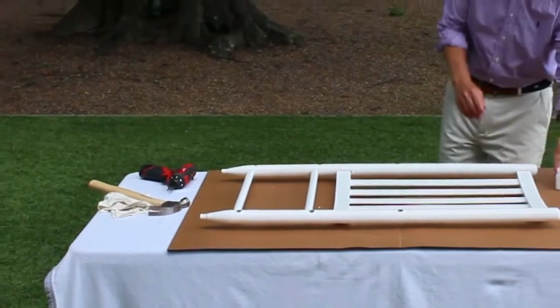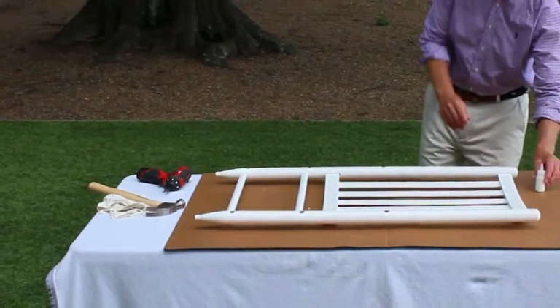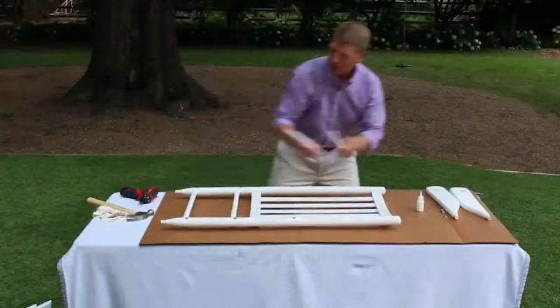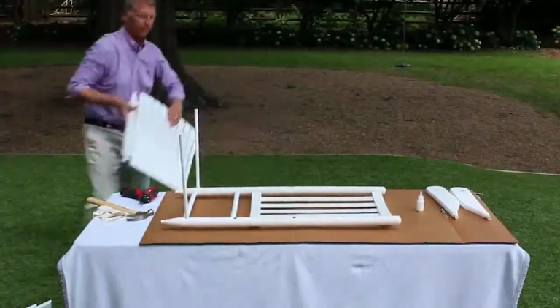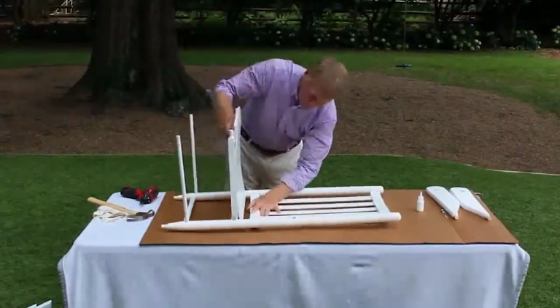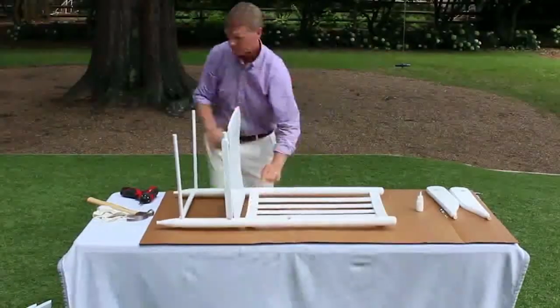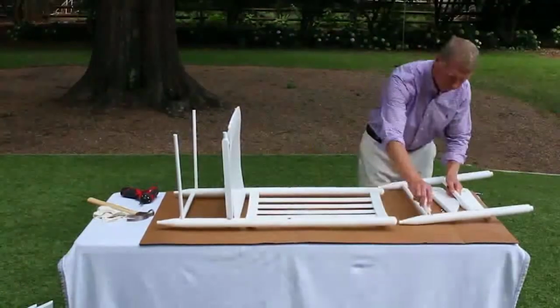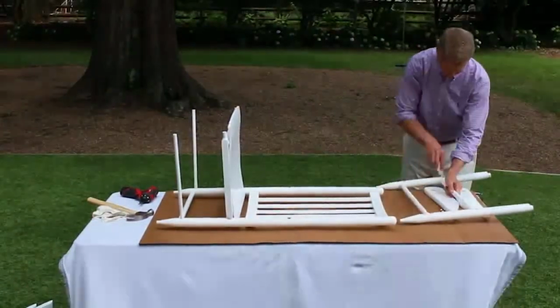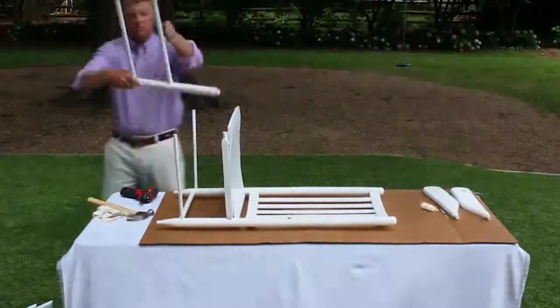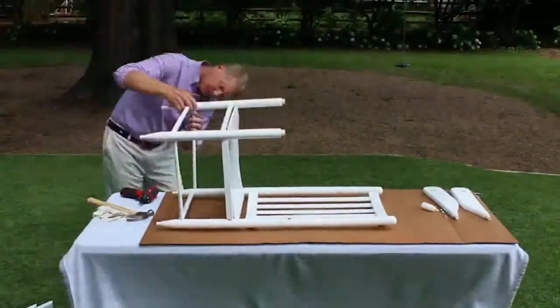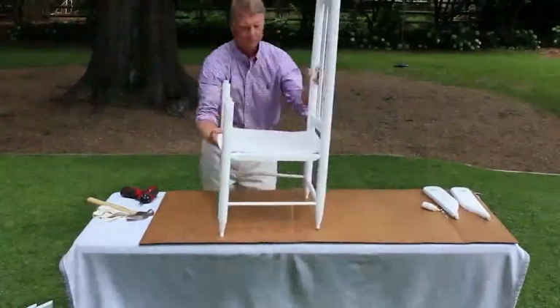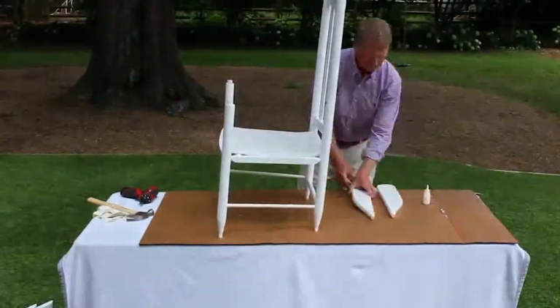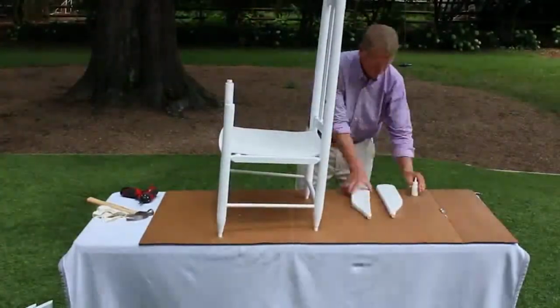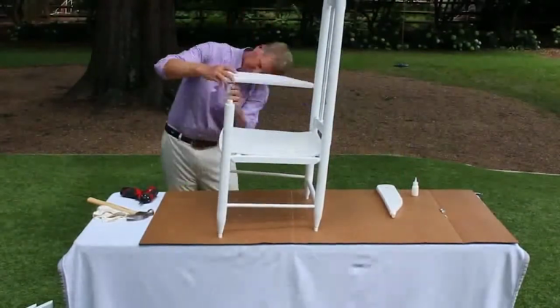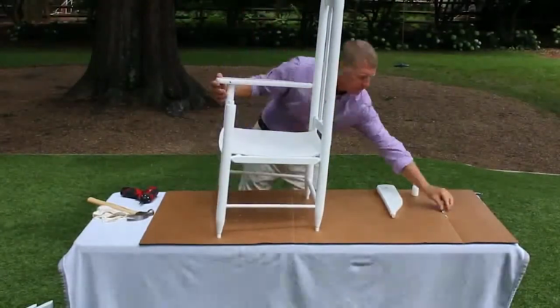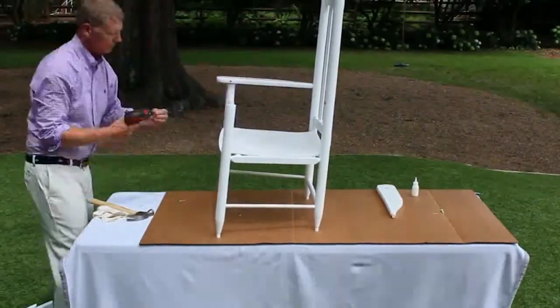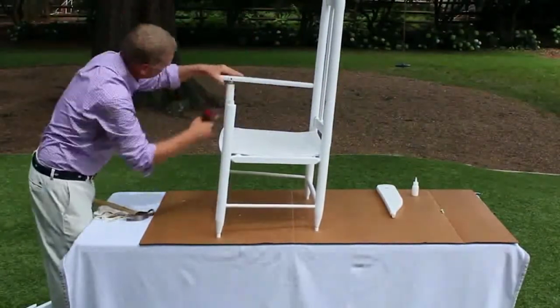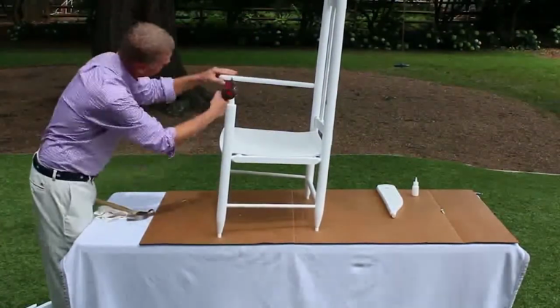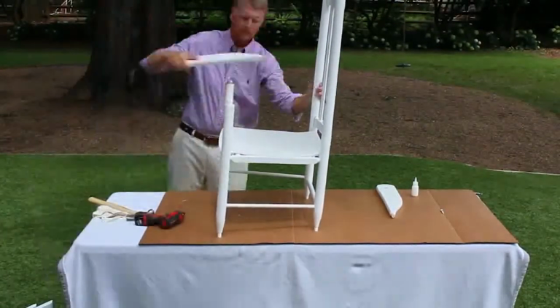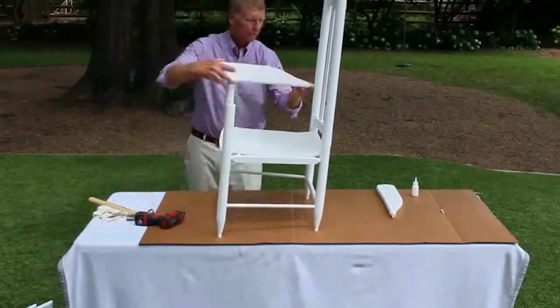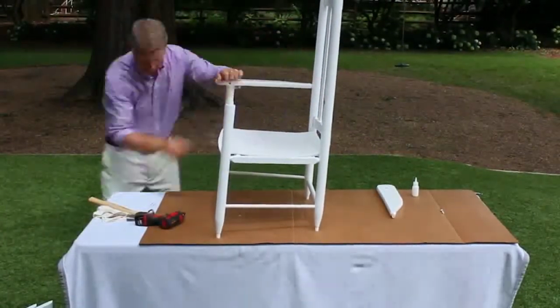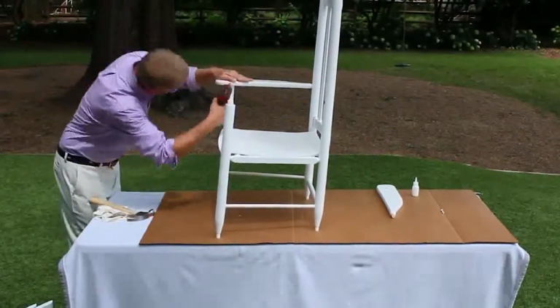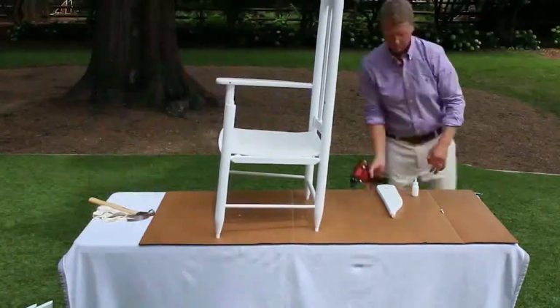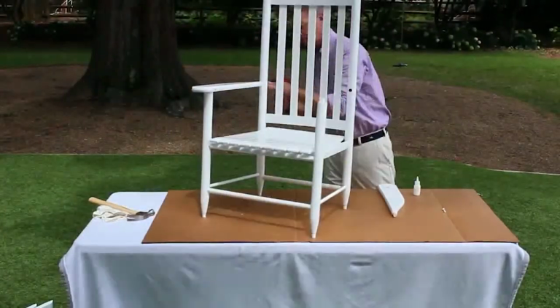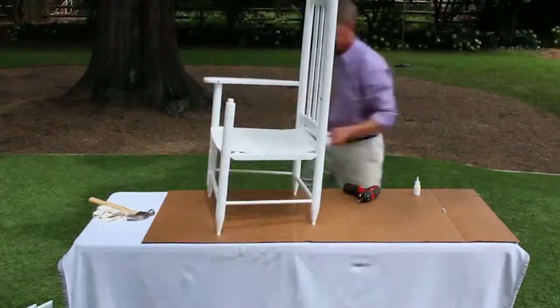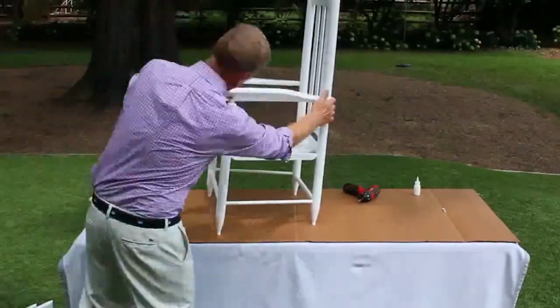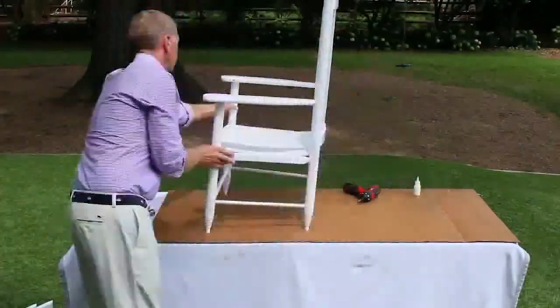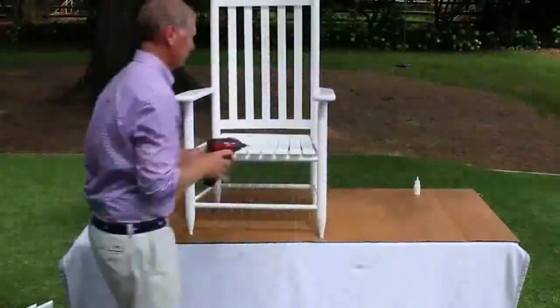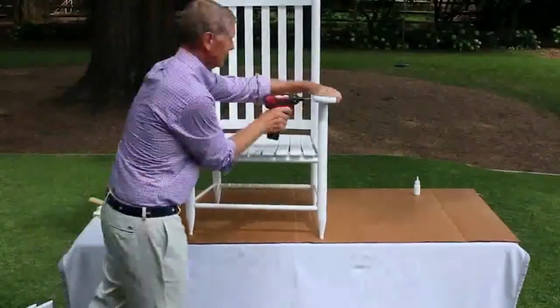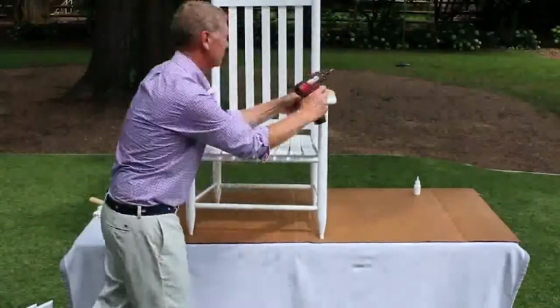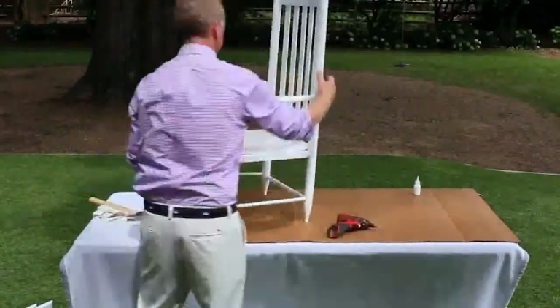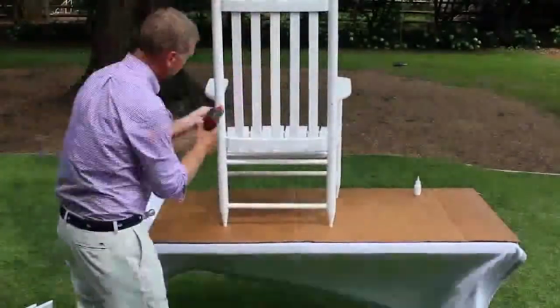Step 2. Pre-assemble all of the parts before using any glue. This is important, as some of the pieces may need to be lightly sanded to achieve the desired fit.